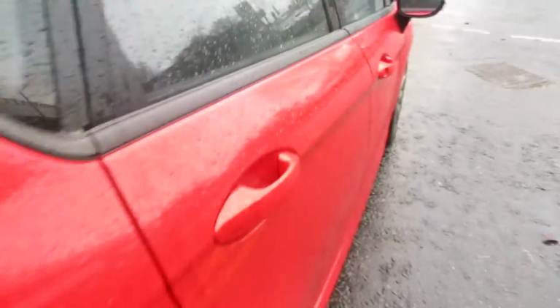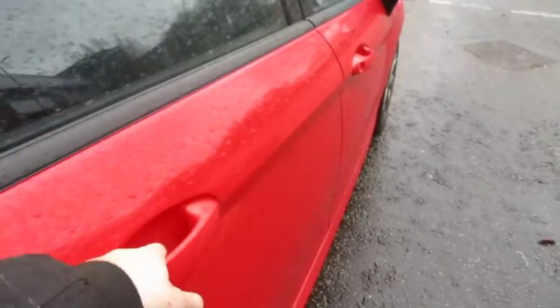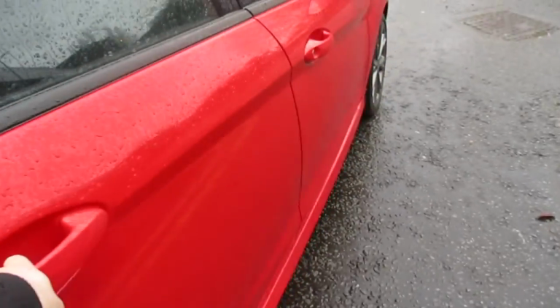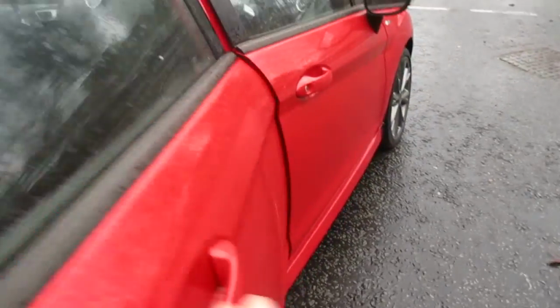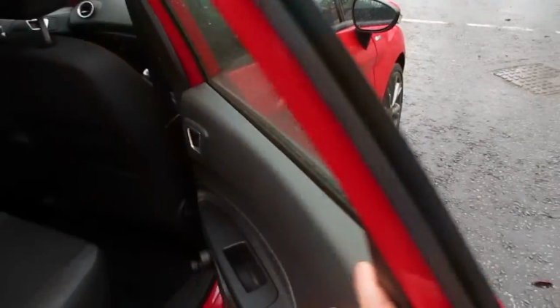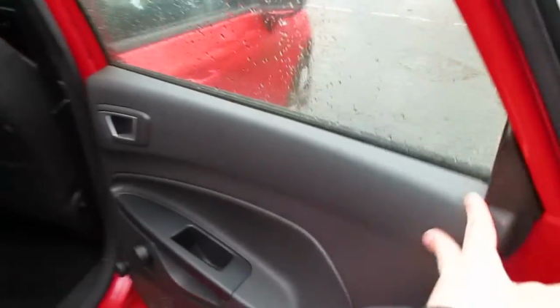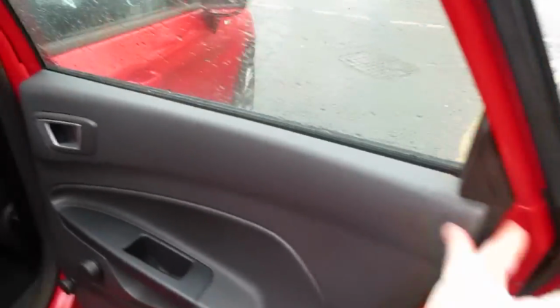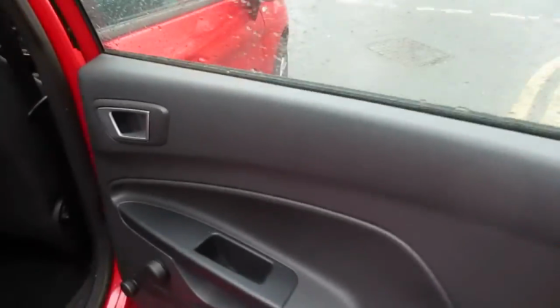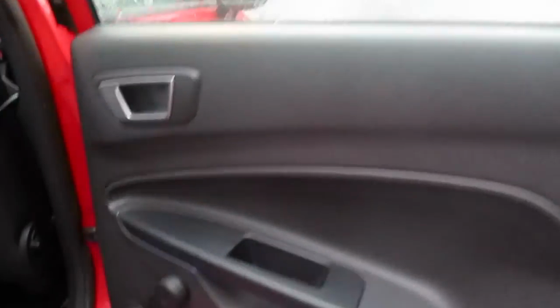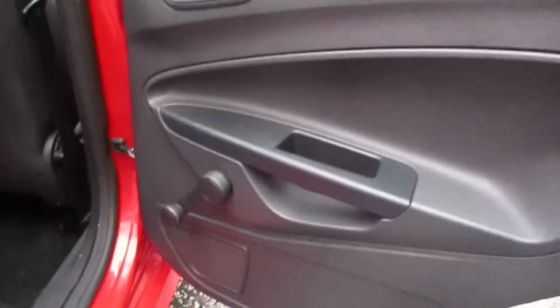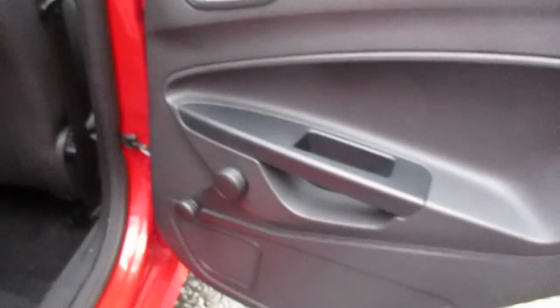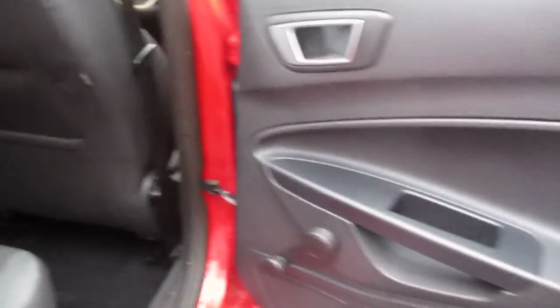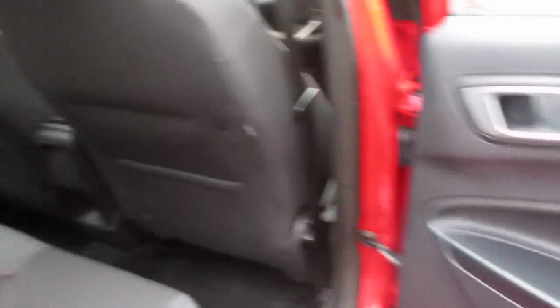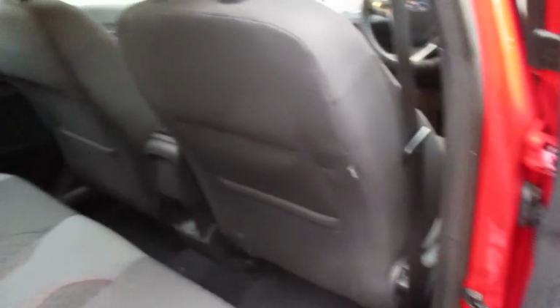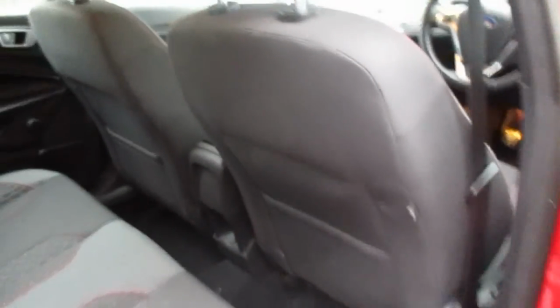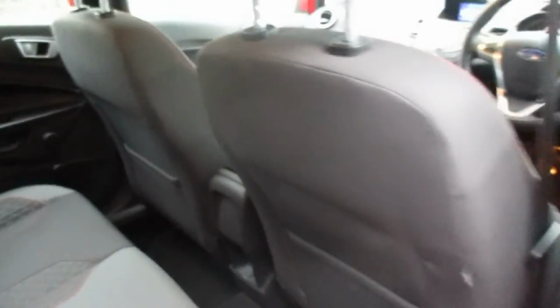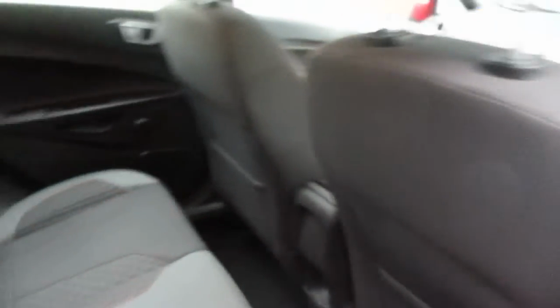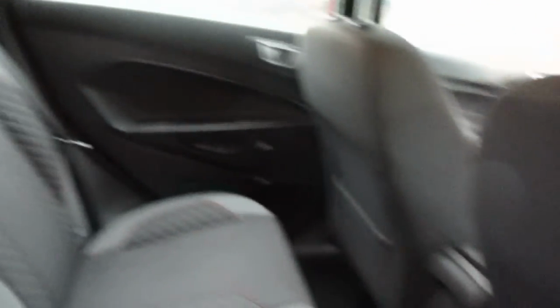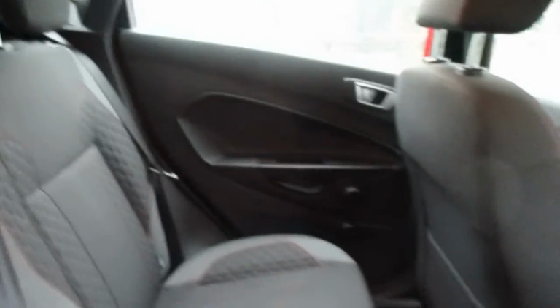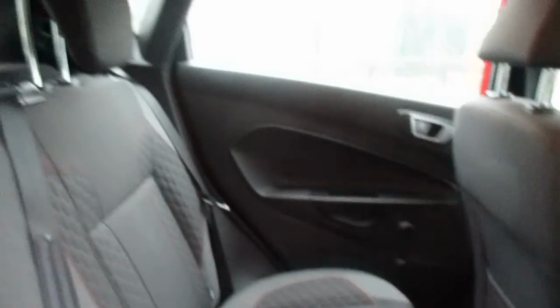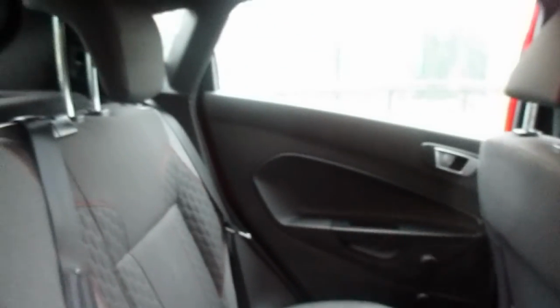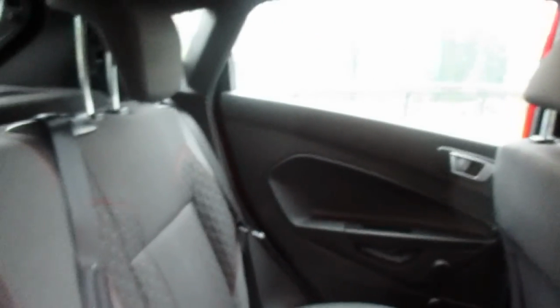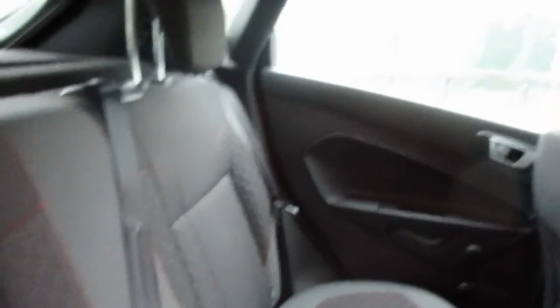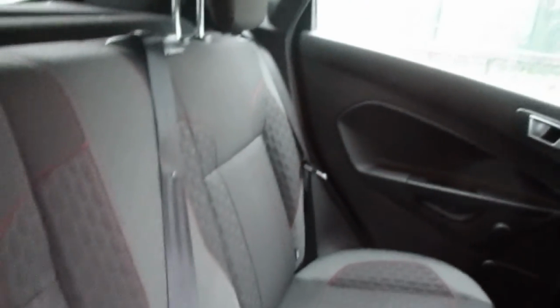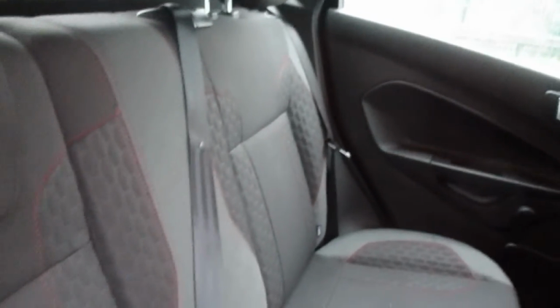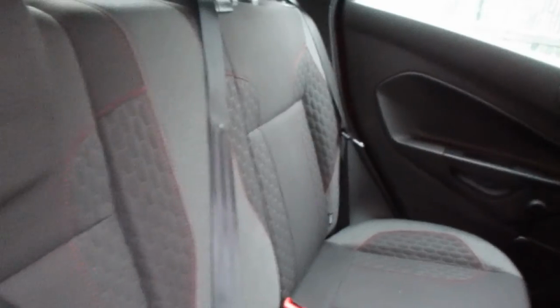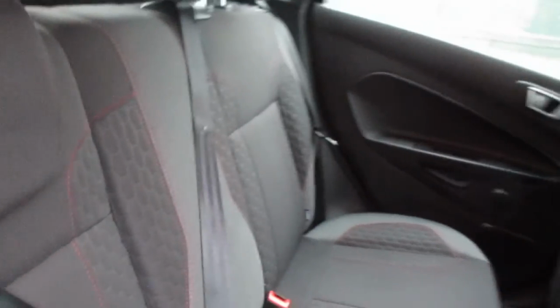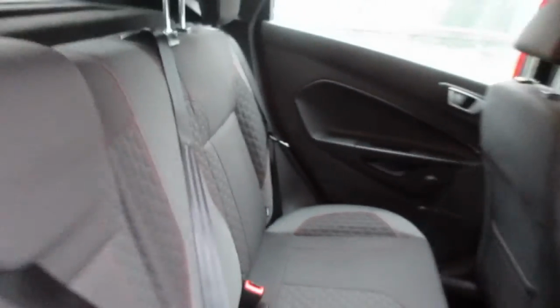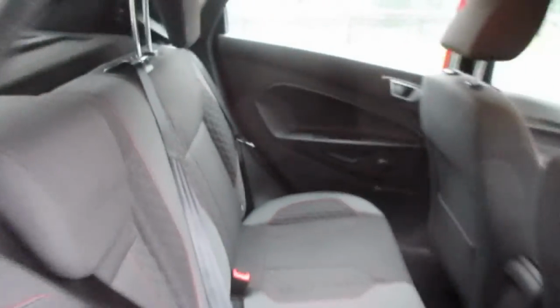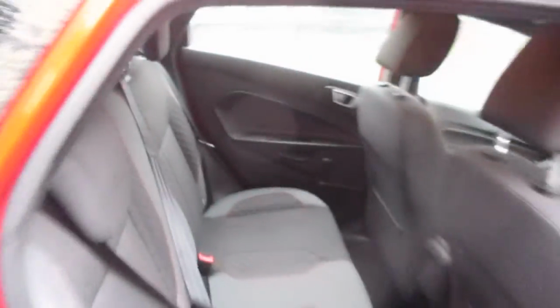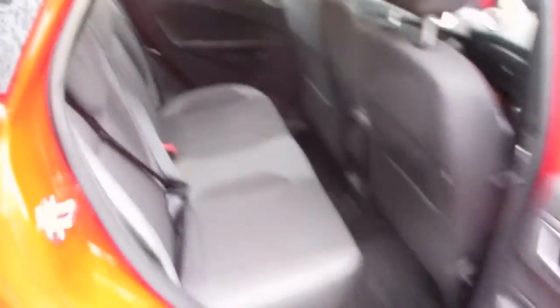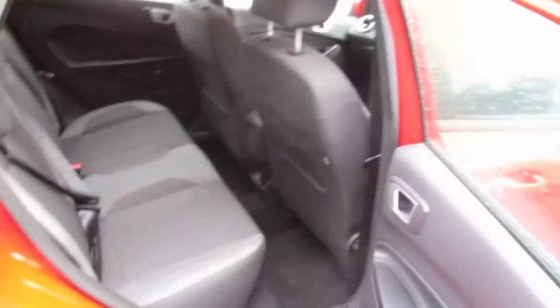Moving around to the rear of the car, you have rear speakers, two rear map pockets, and it is finished in a dark cloth sport styled upholstery. Isofix also comes as standard.